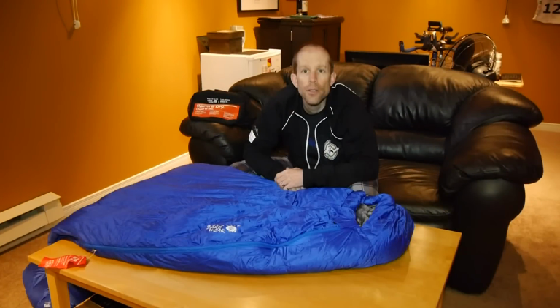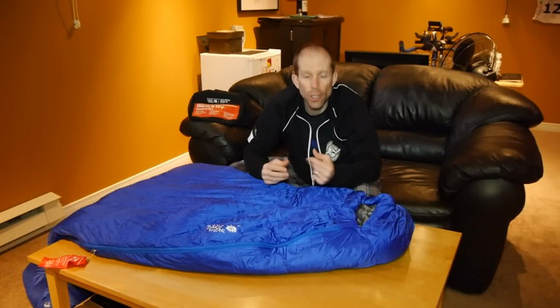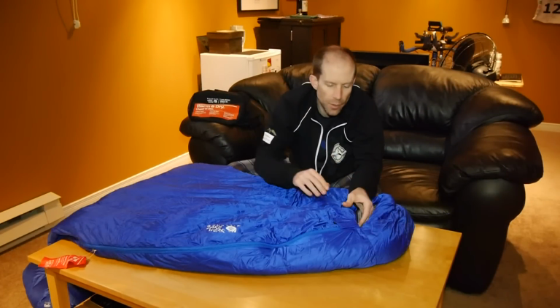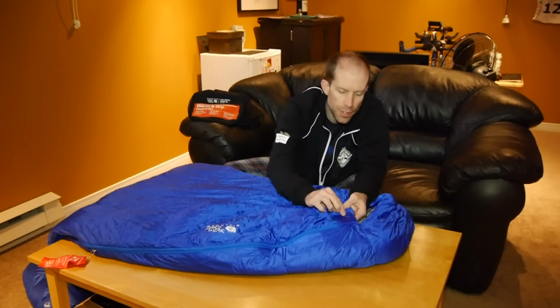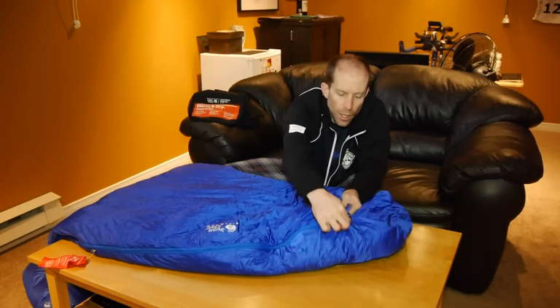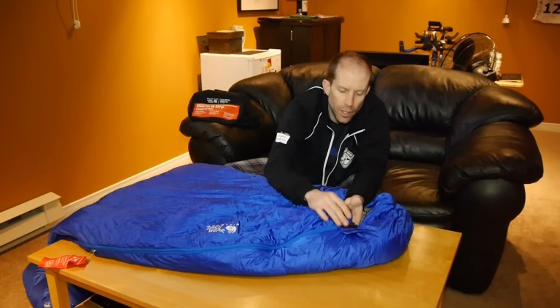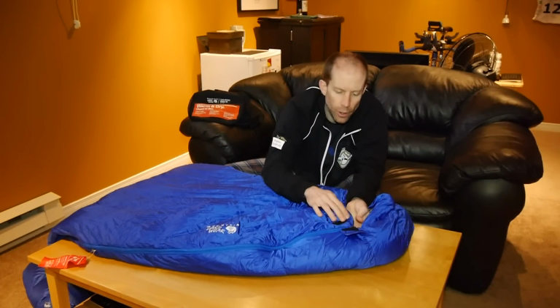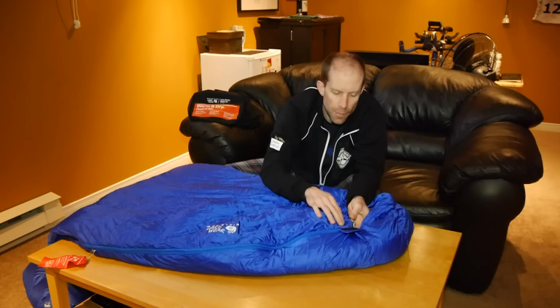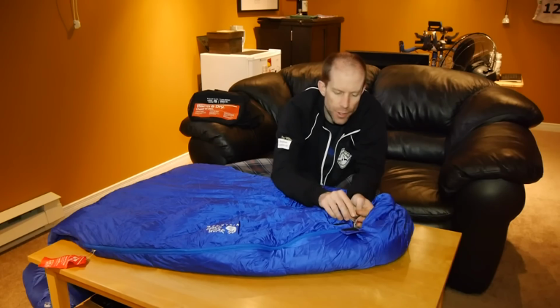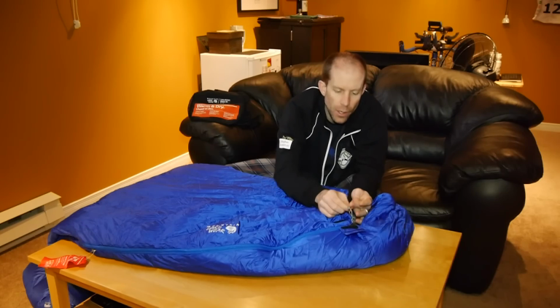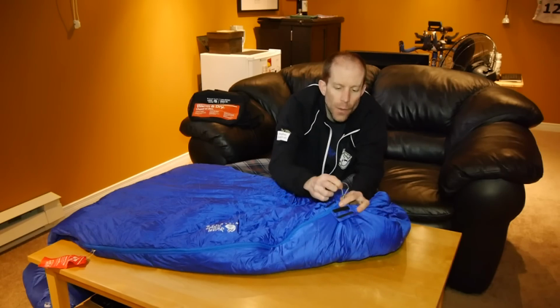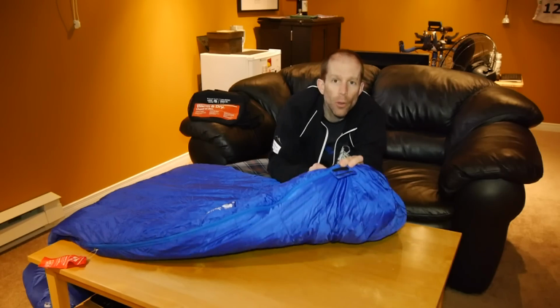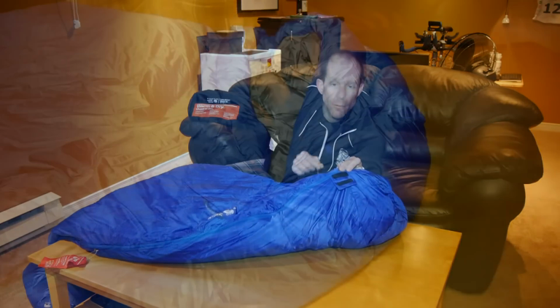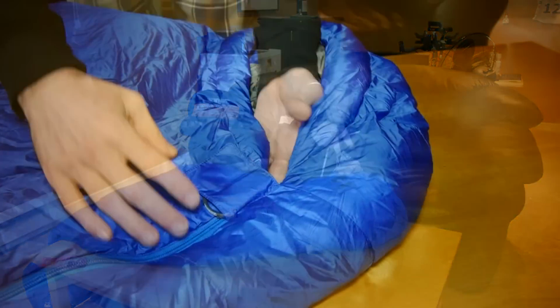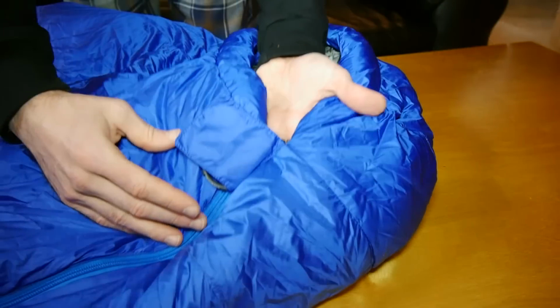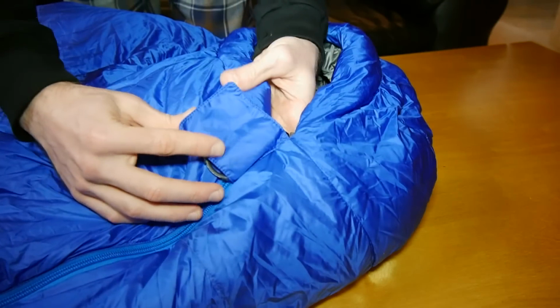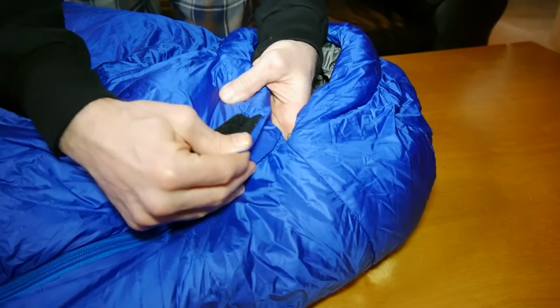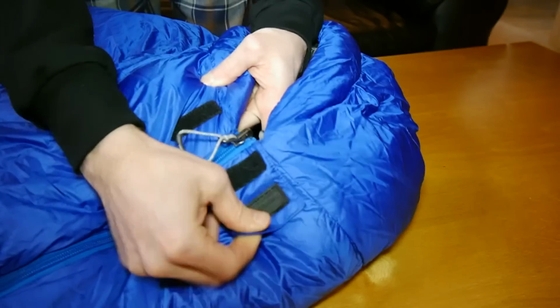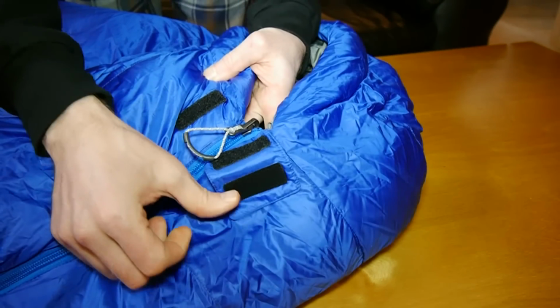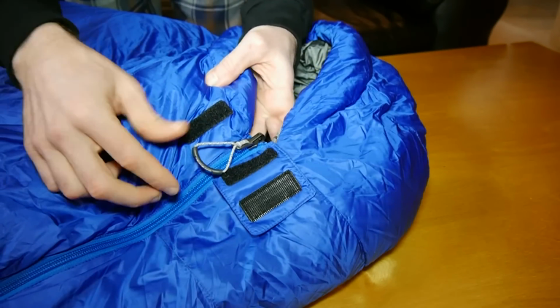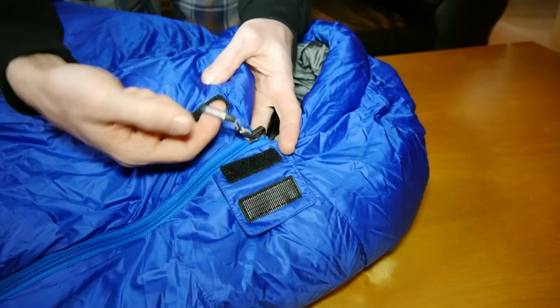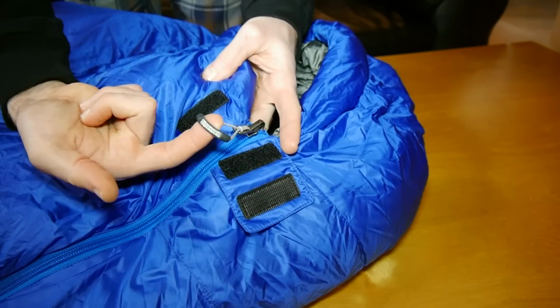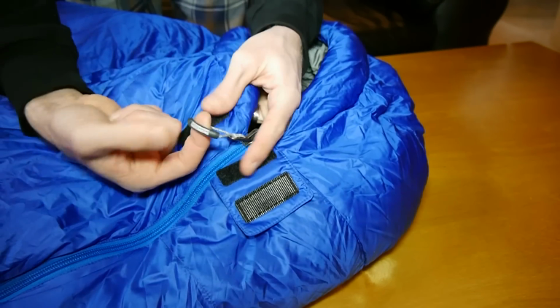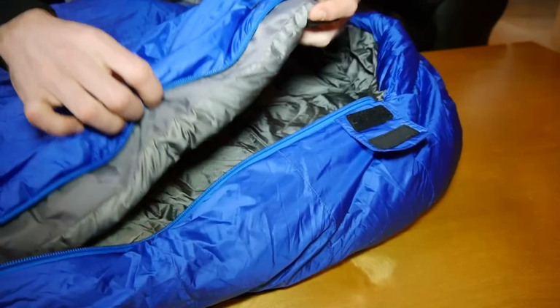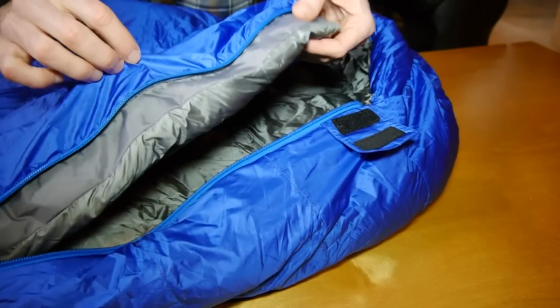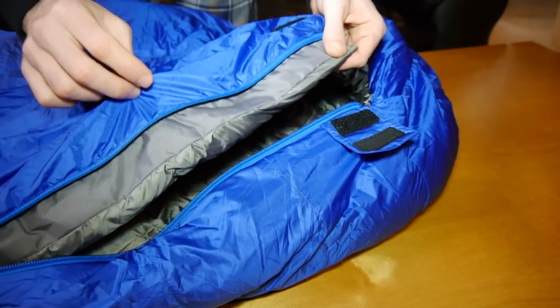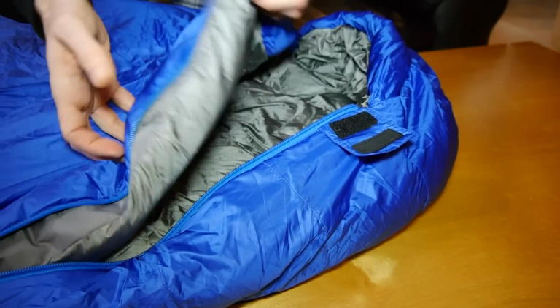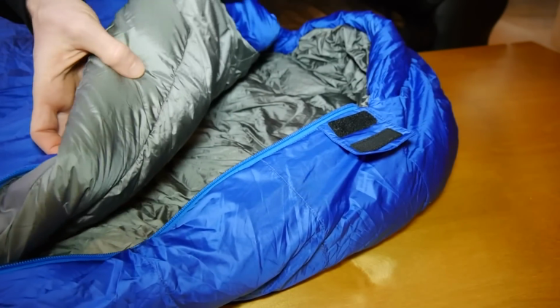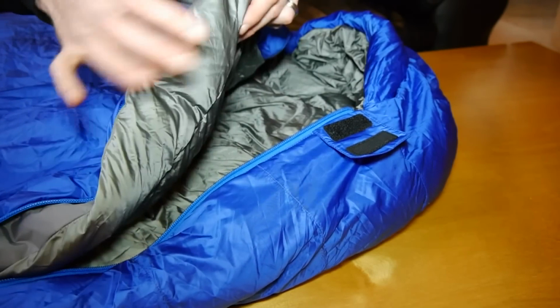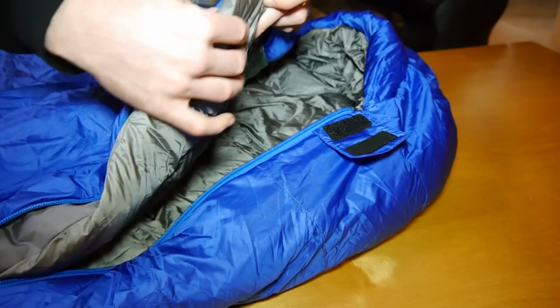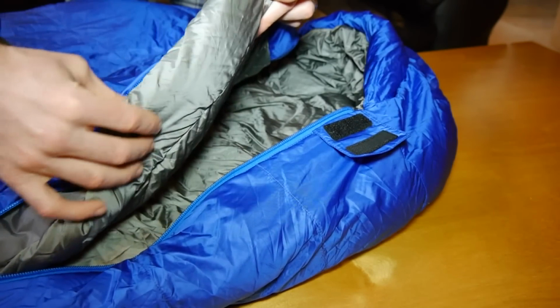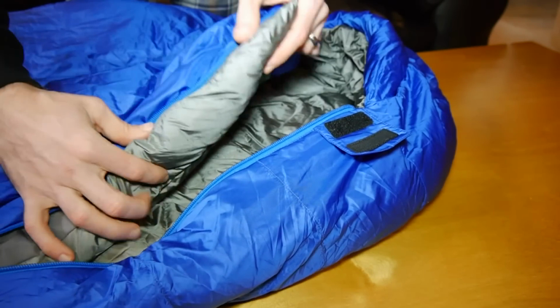Looking at some of the other features, you get a little velcro strap to cover the zipper. The zipper pull itself is really nice because it has a loop that makes it easy to open. Along the inside of the zipper you'll notice a baffle of down running the full length of the zipper.